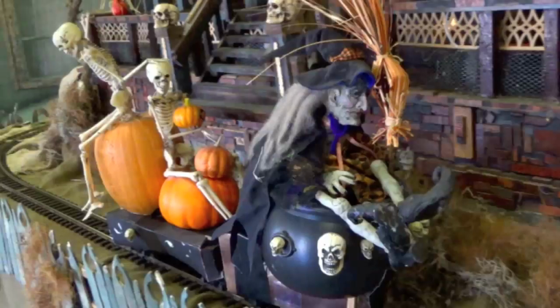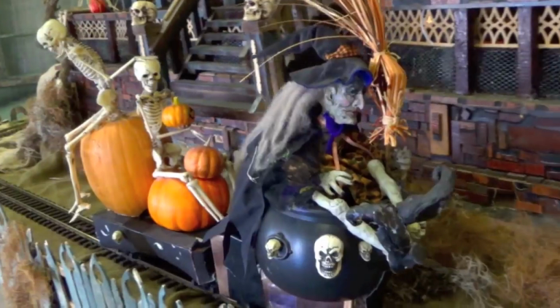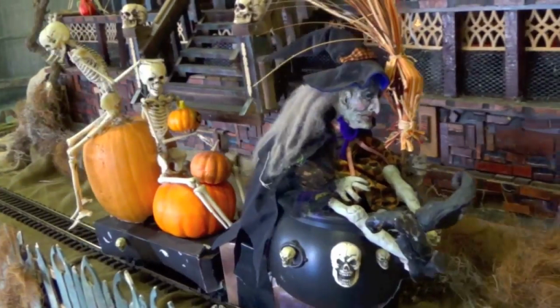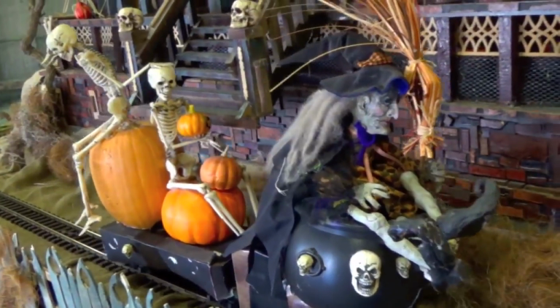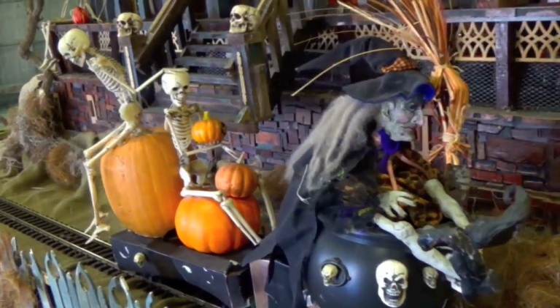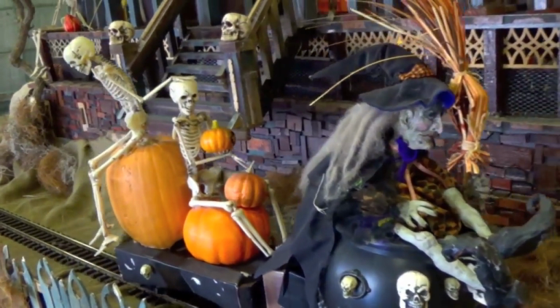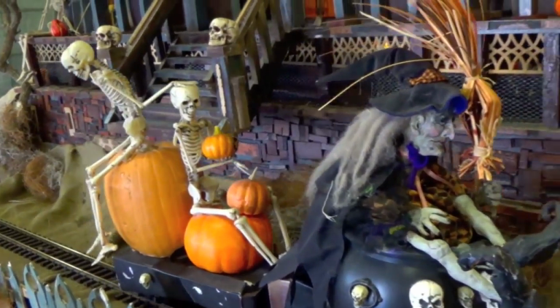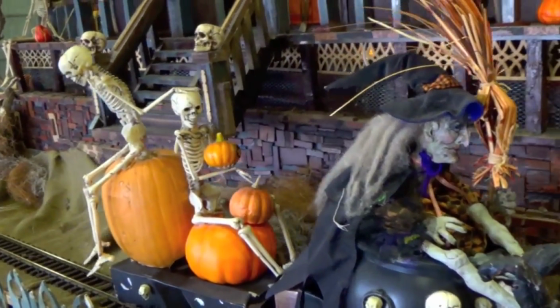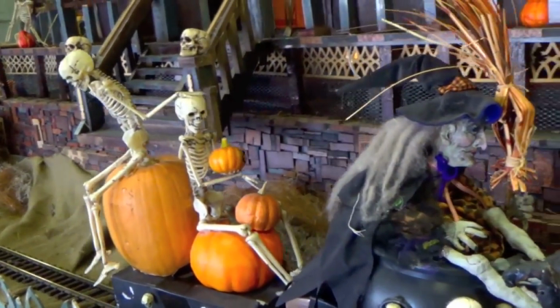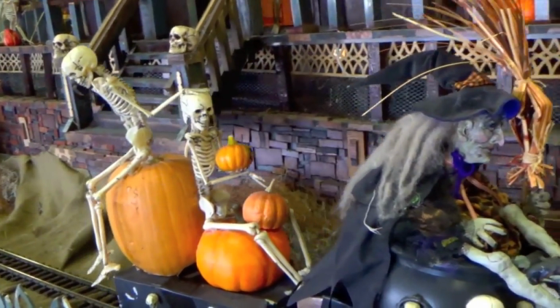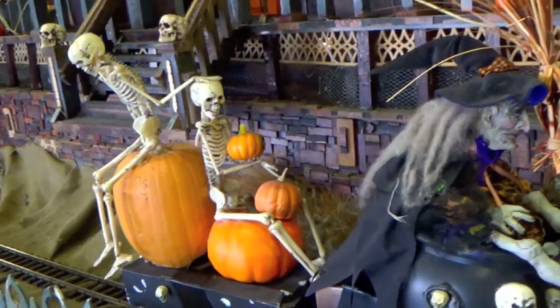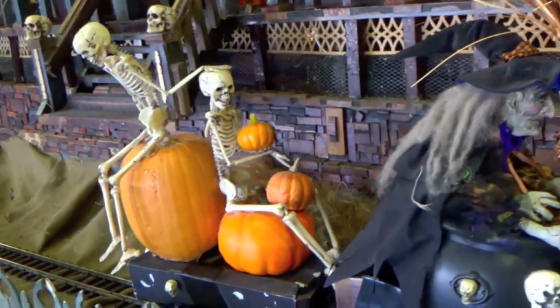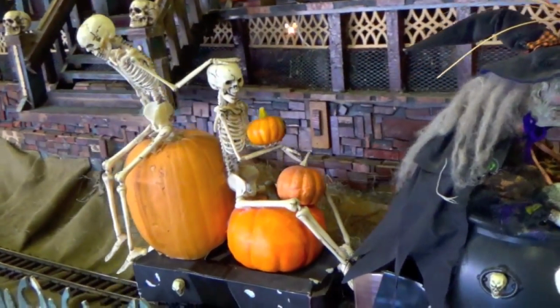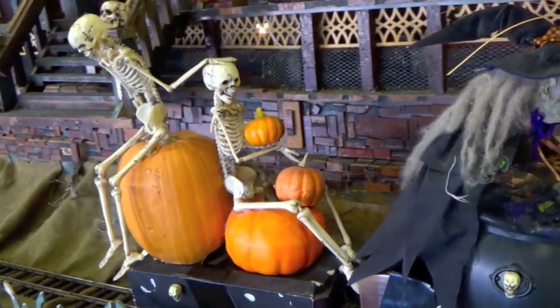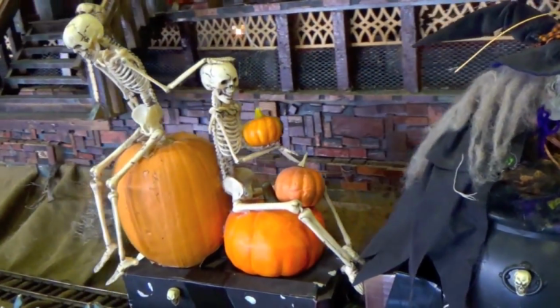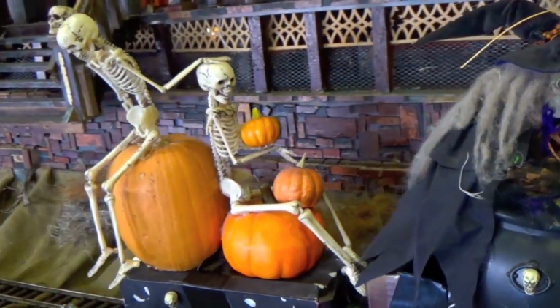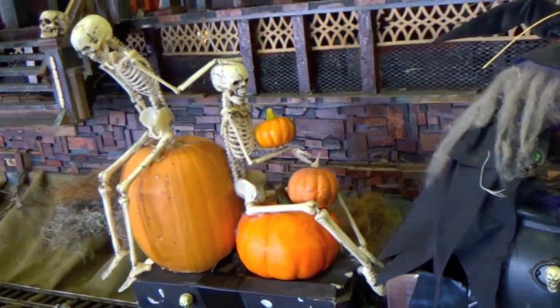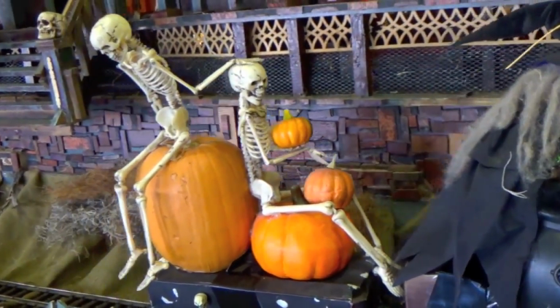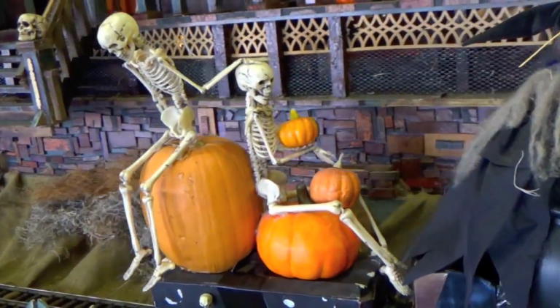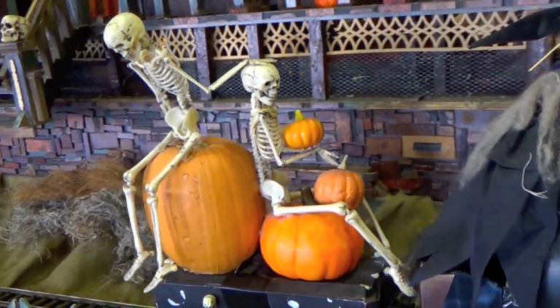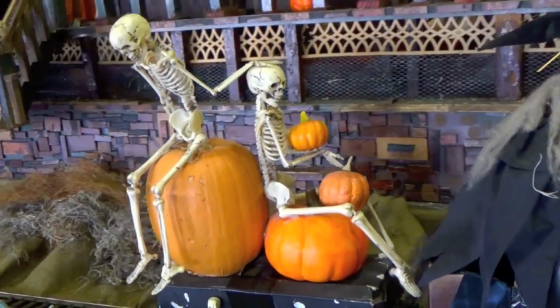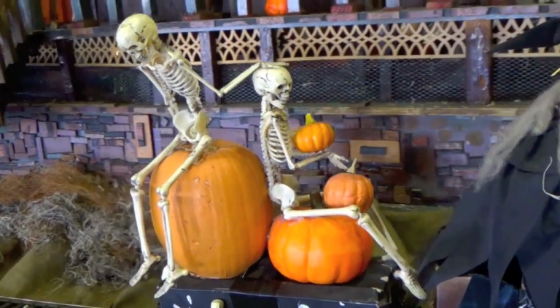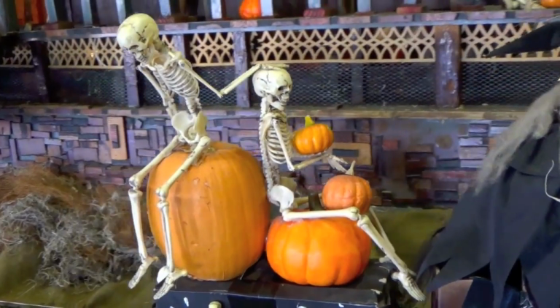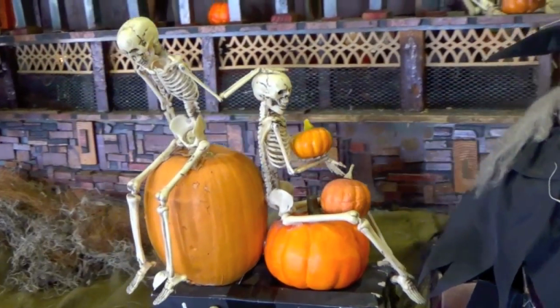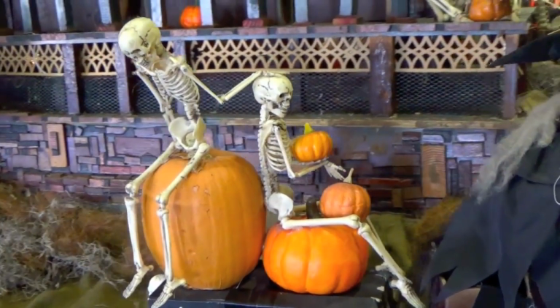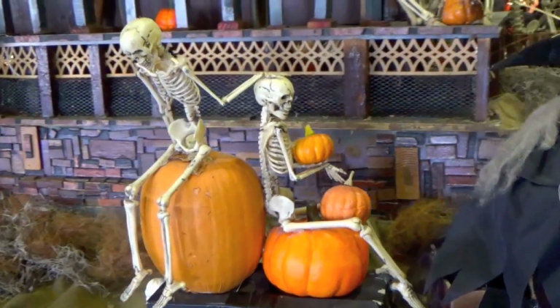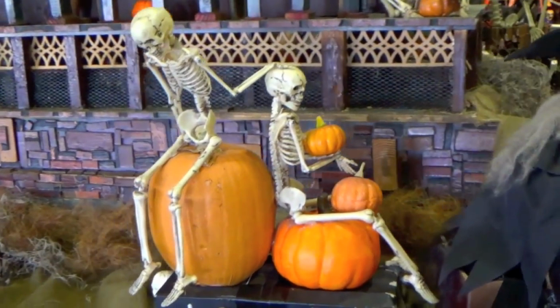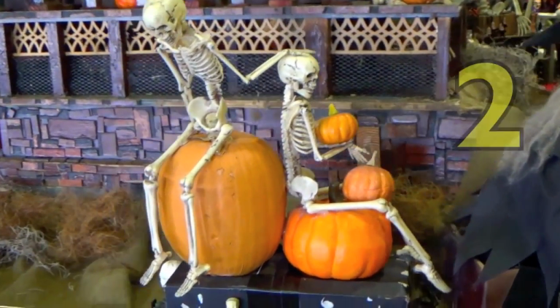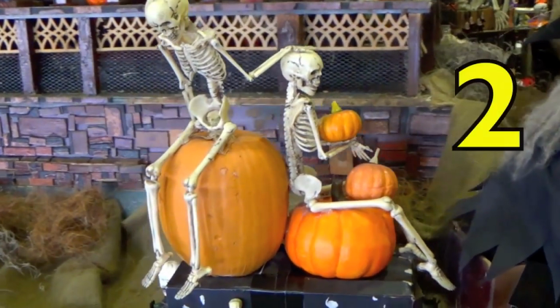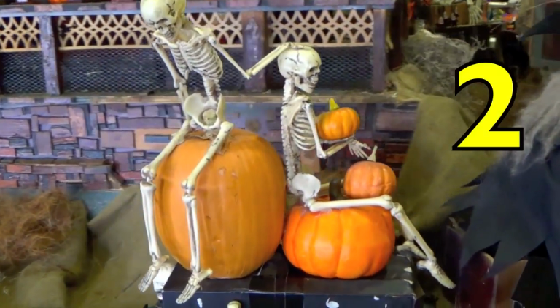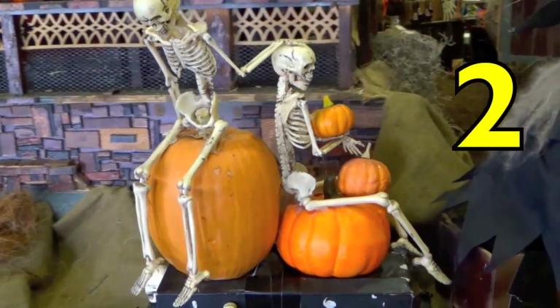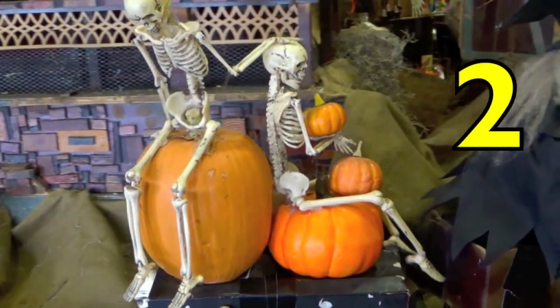Now let's count the skeletons. How many skeletons do you see on the witch's train? Yes, two.